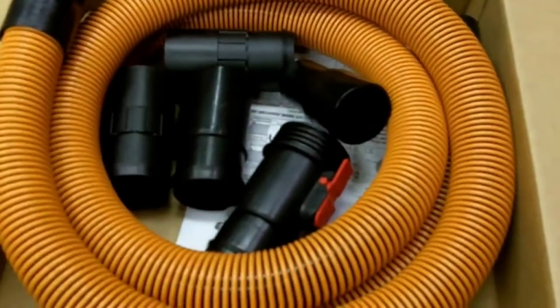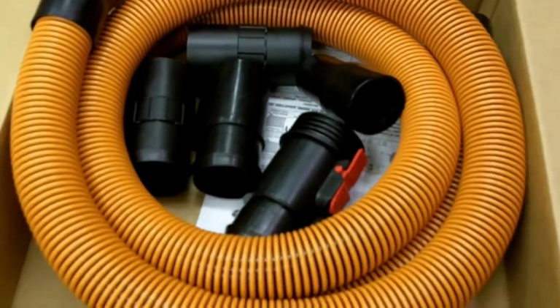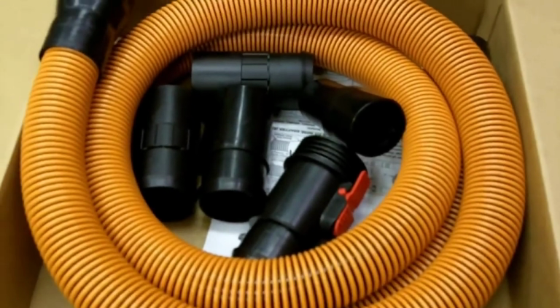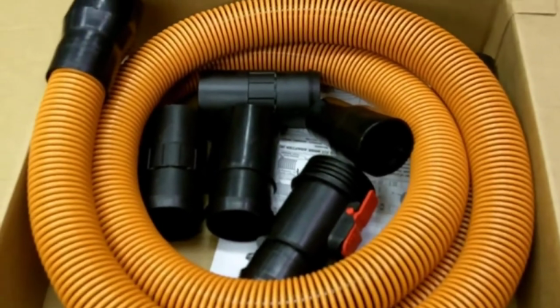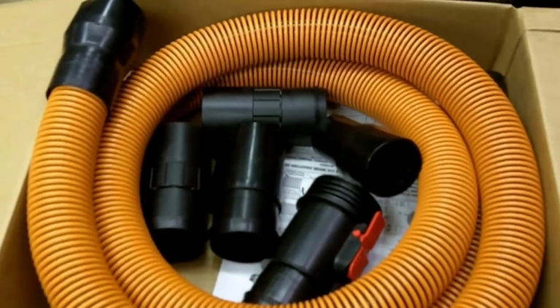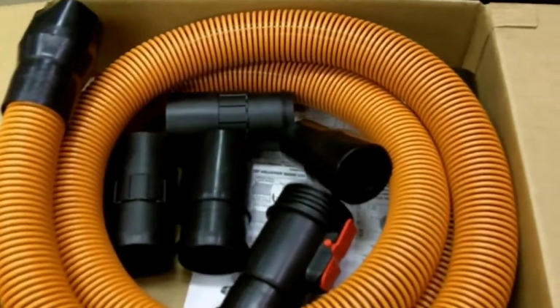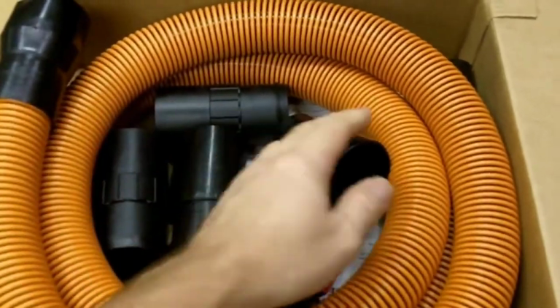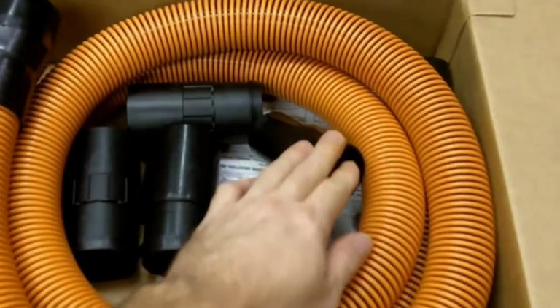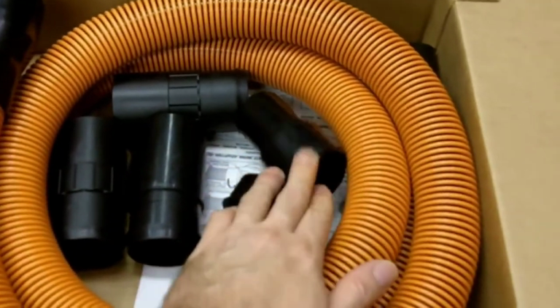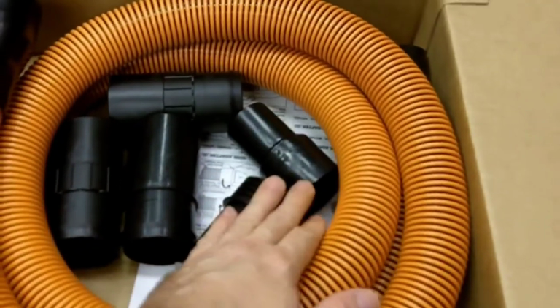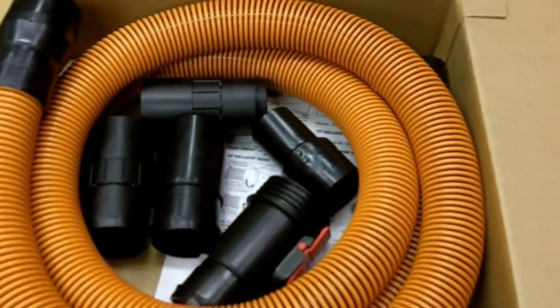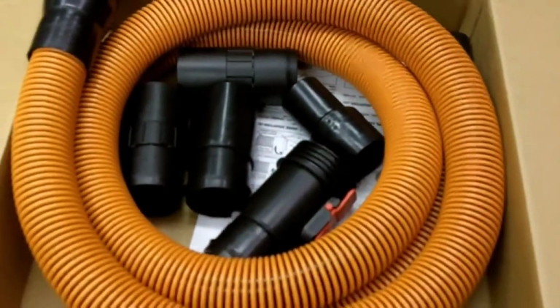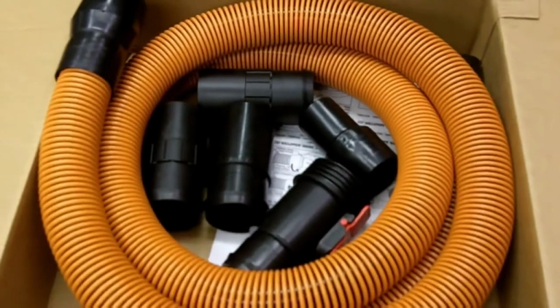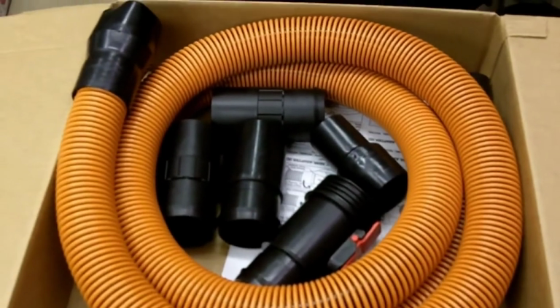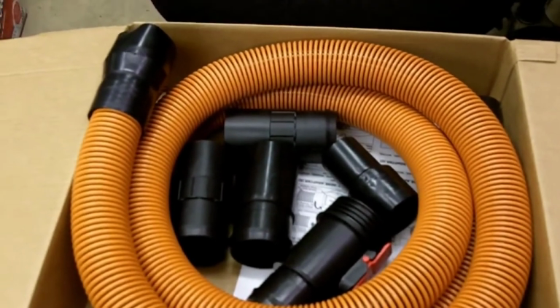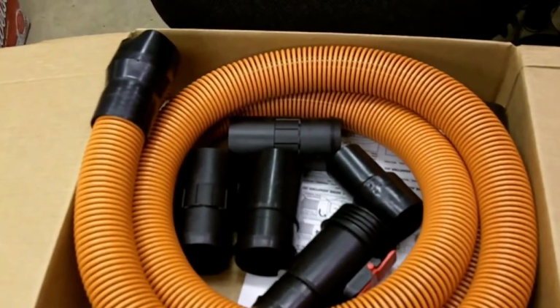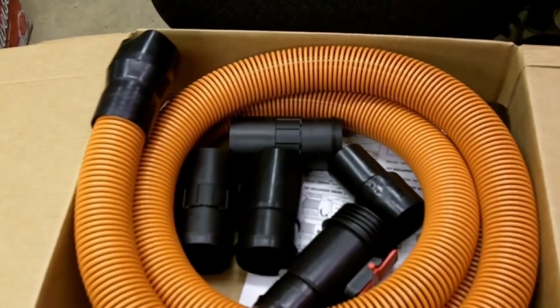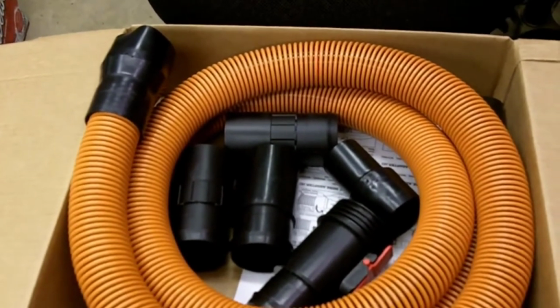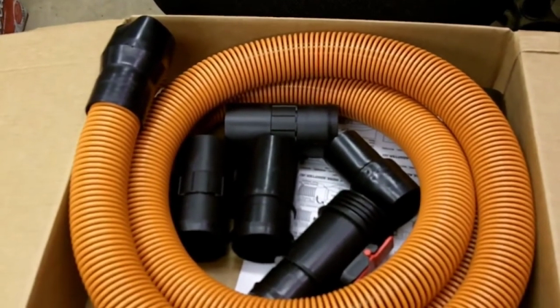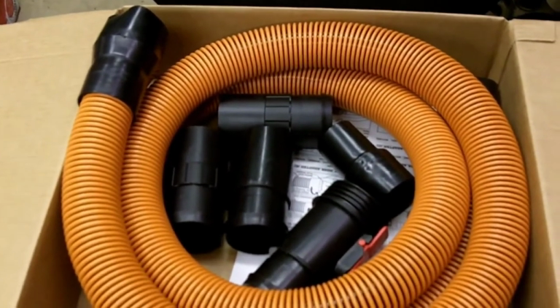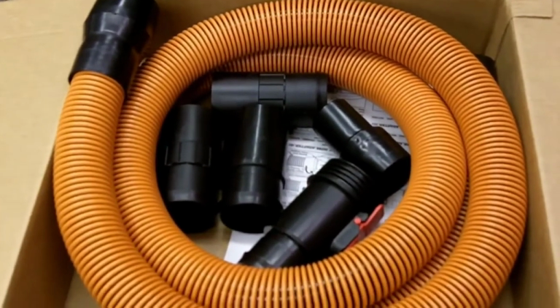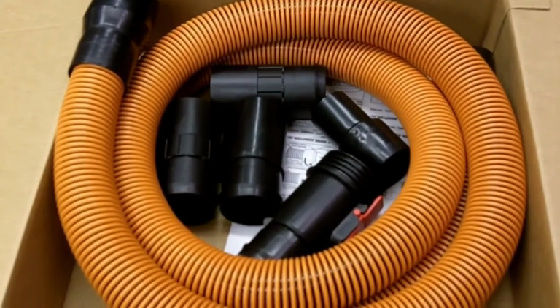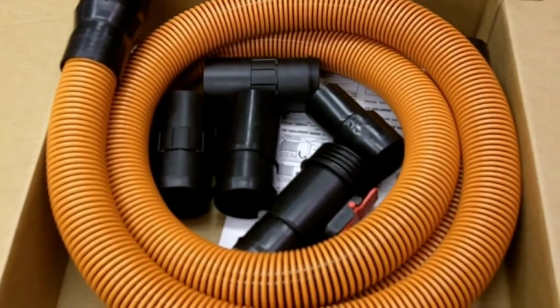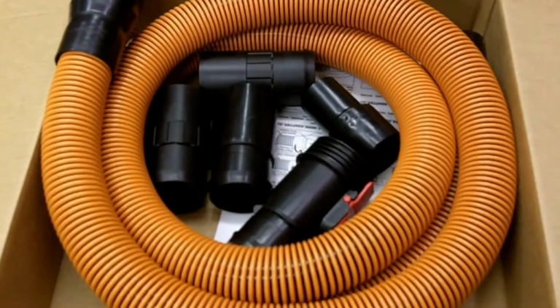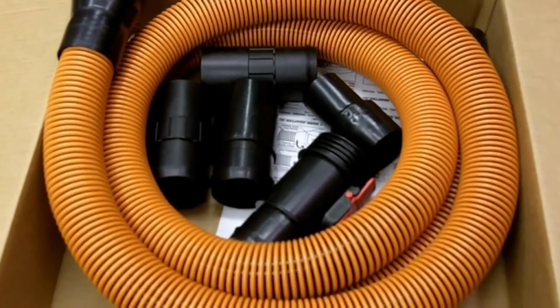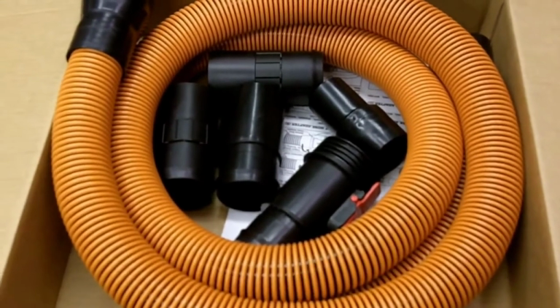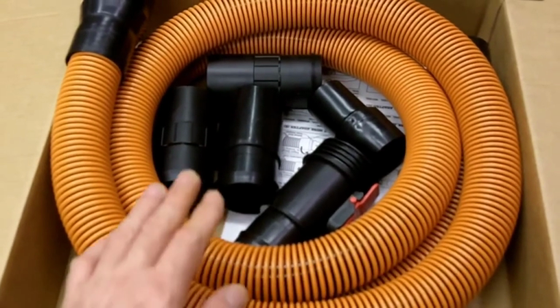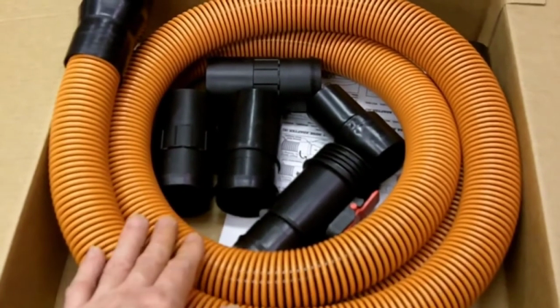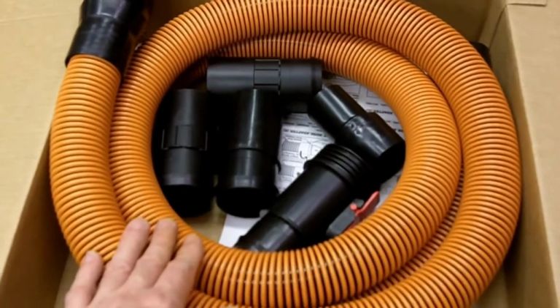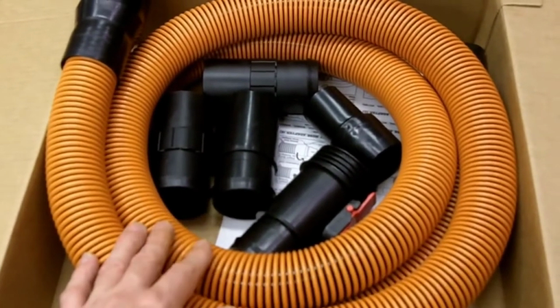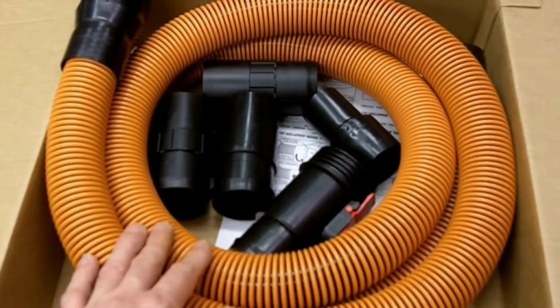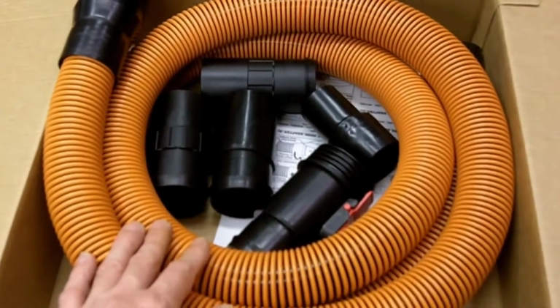This allows for their 1 and 7/8-inch fittings. All in all, I thought the price was okay and I think the hose is great, but unfortunately this is going back to the store. This is one of my reject reviews — maybe somebody else might be satisfied with it, but not in my case.